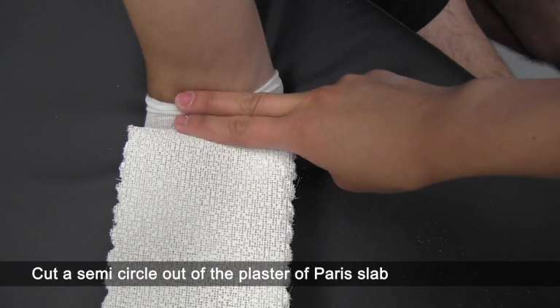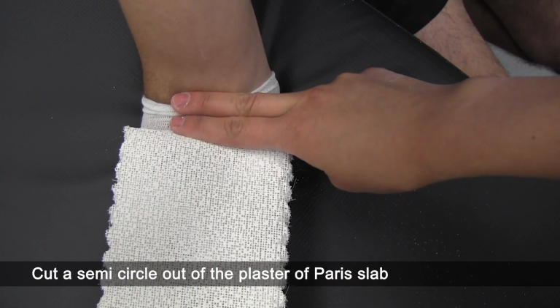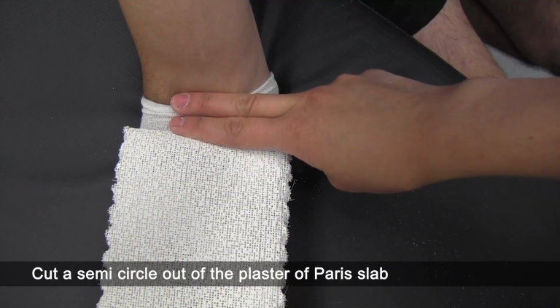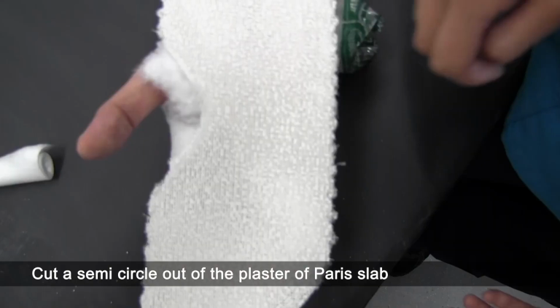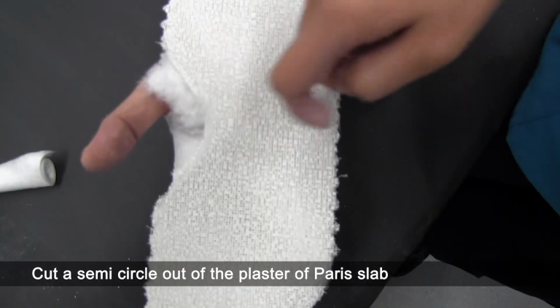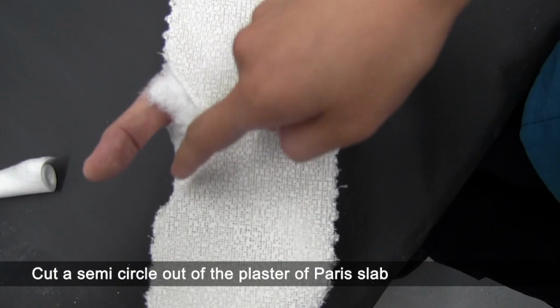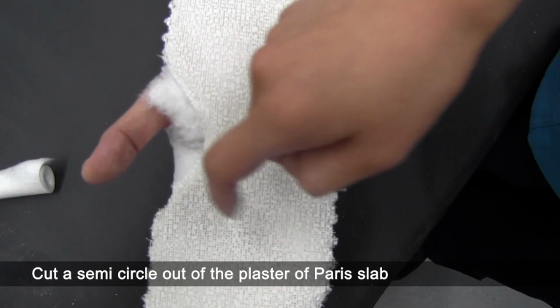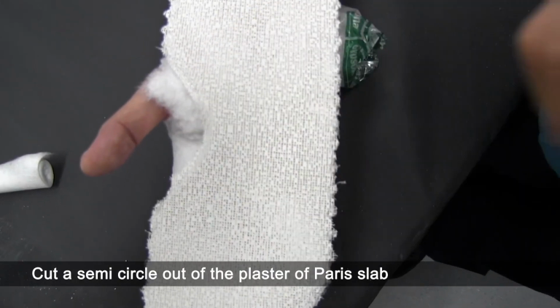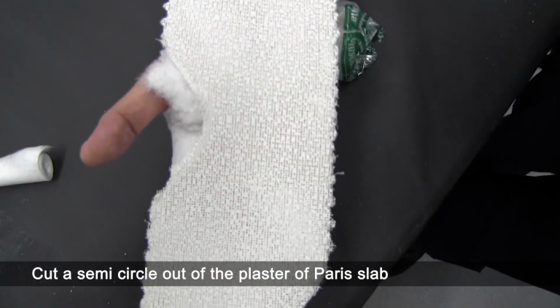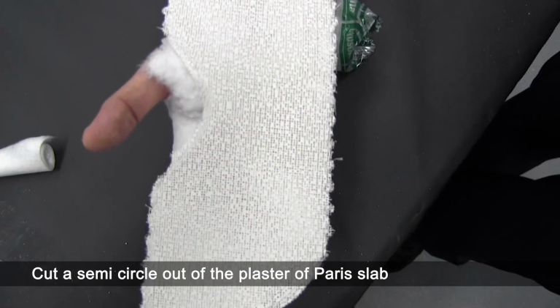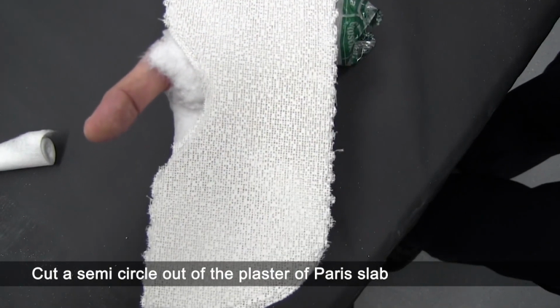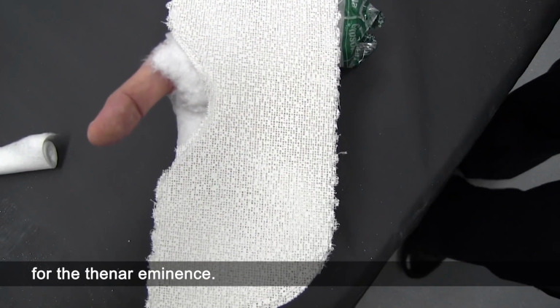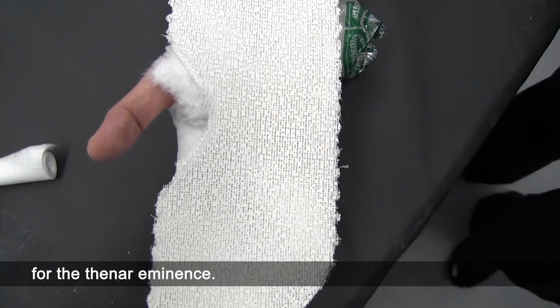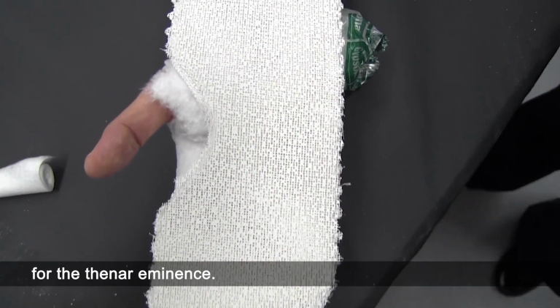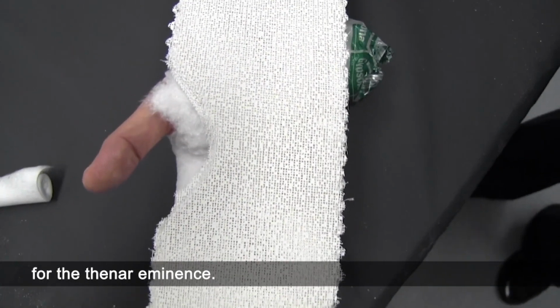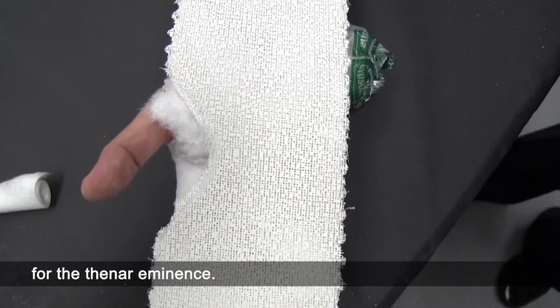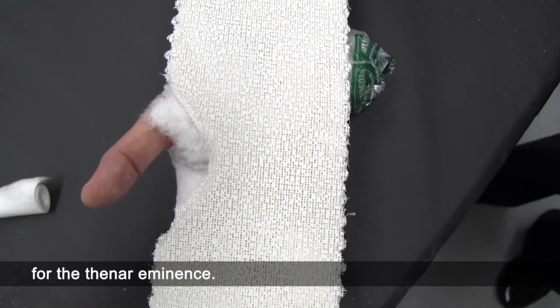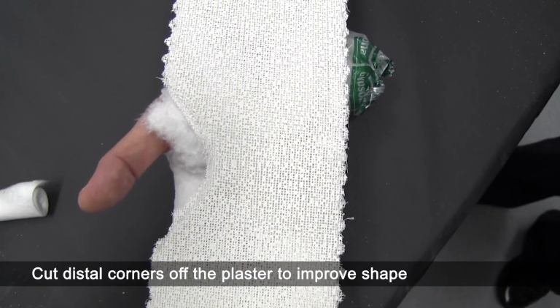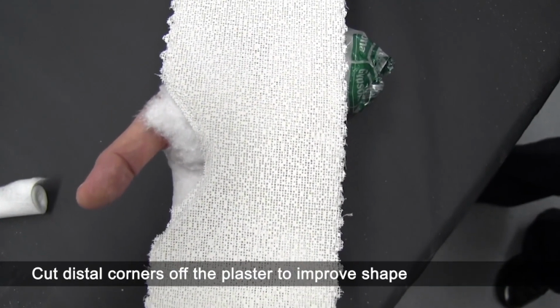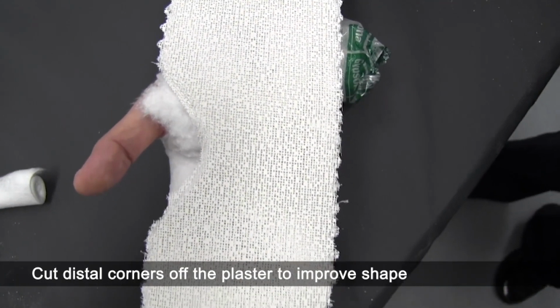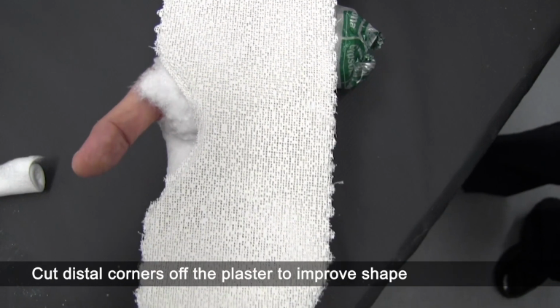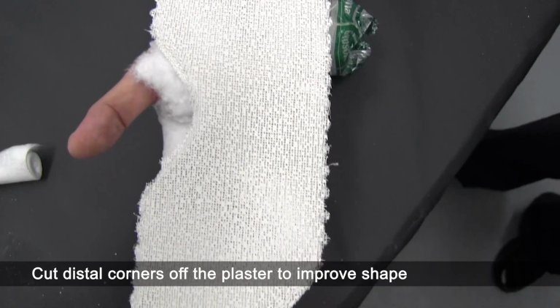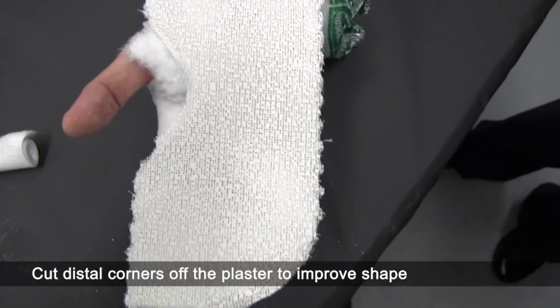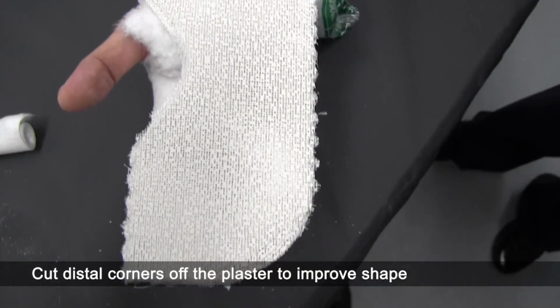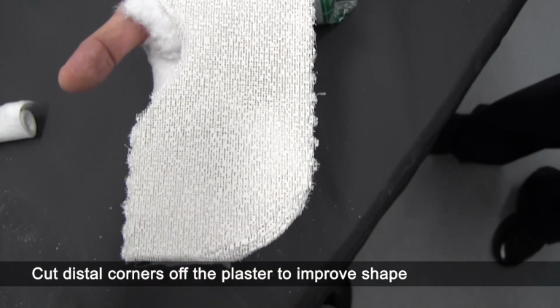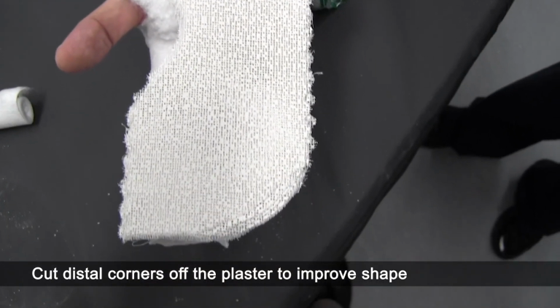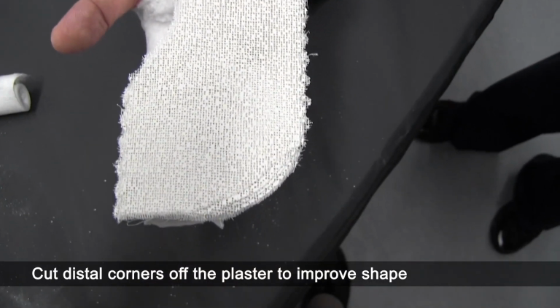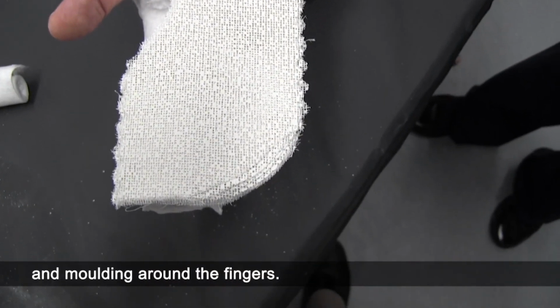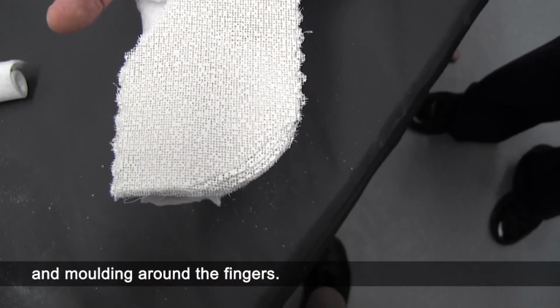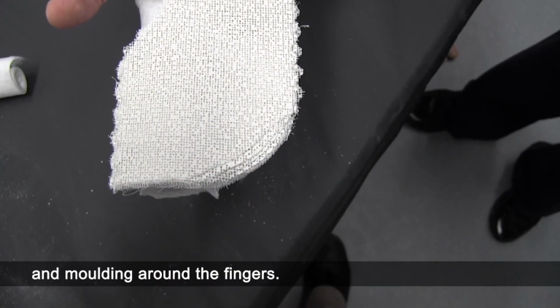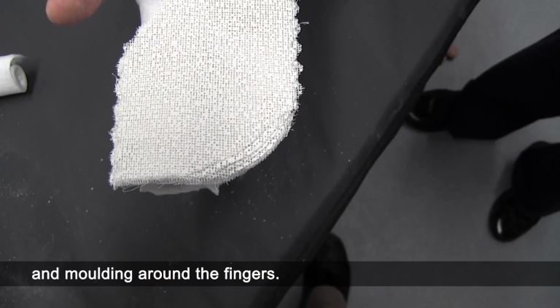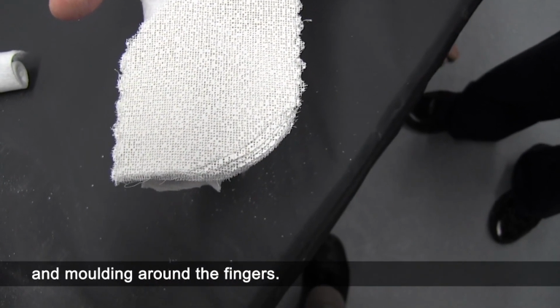Cut a semicircle out of the plaster of Paris slab for the thenar eminence. Cut the distal corners off the plaster to improve shape and moulding around the fingers.